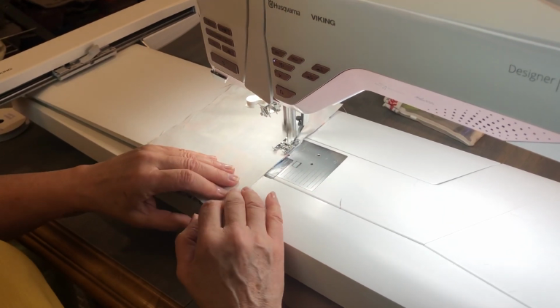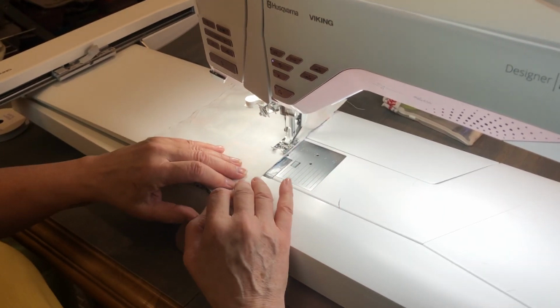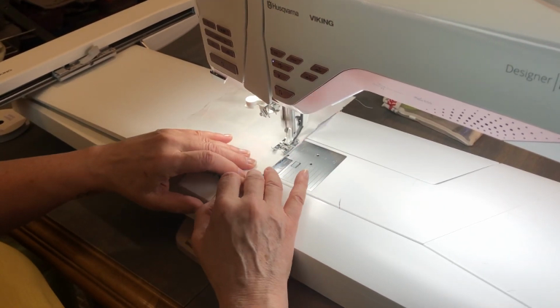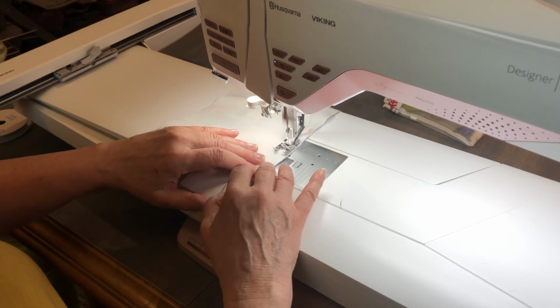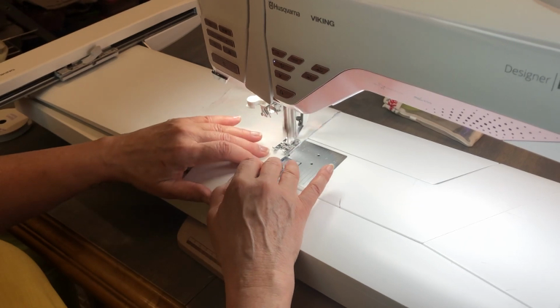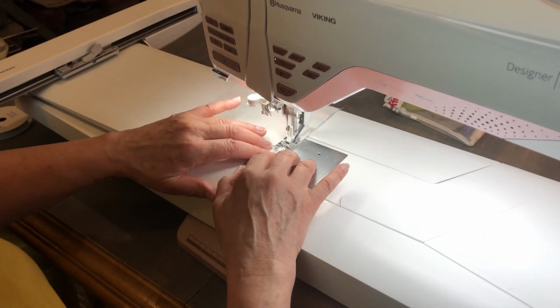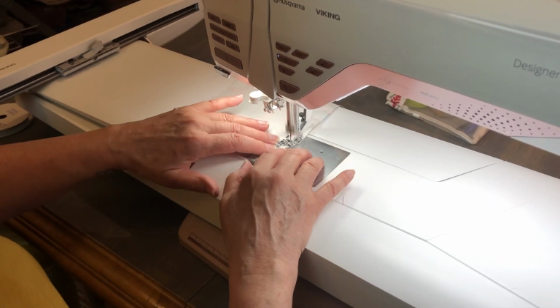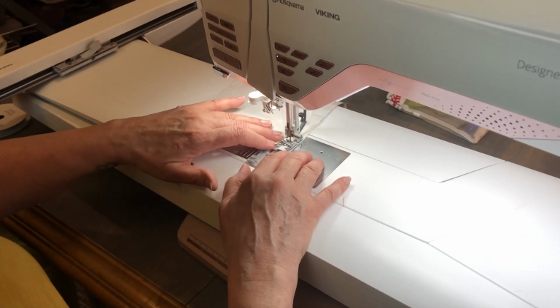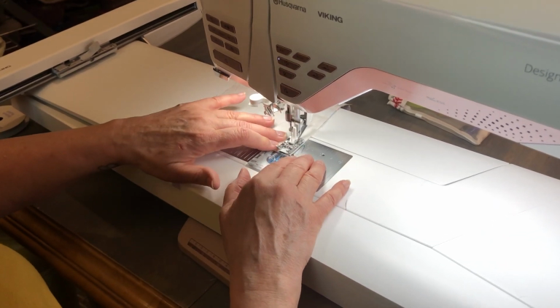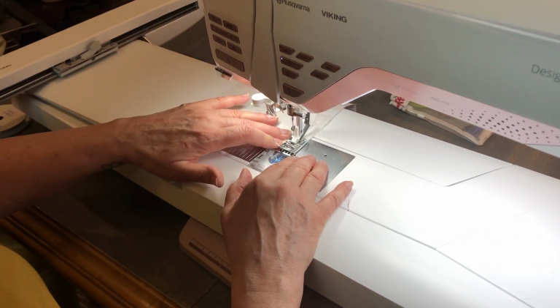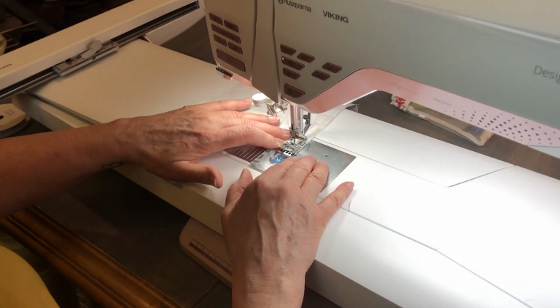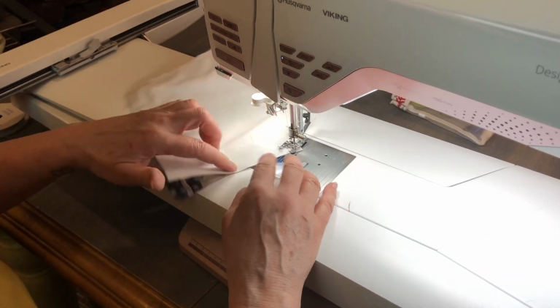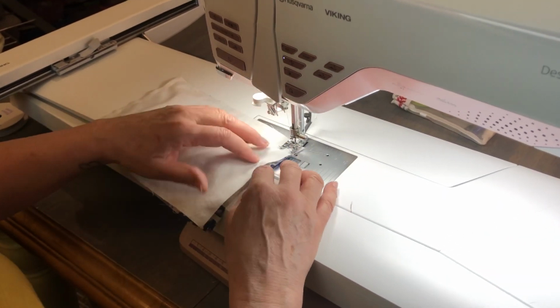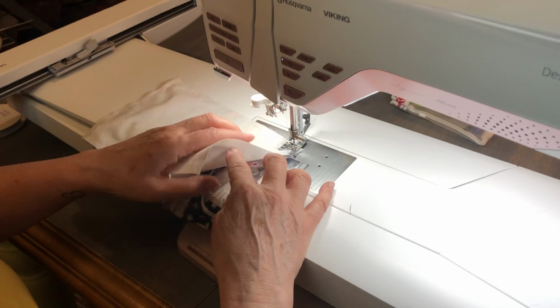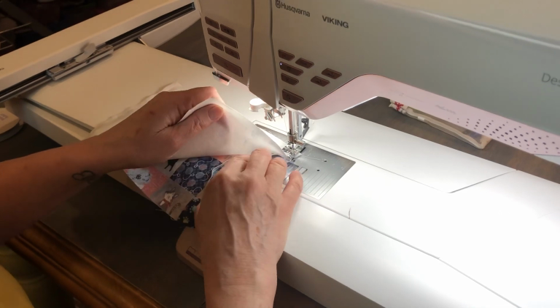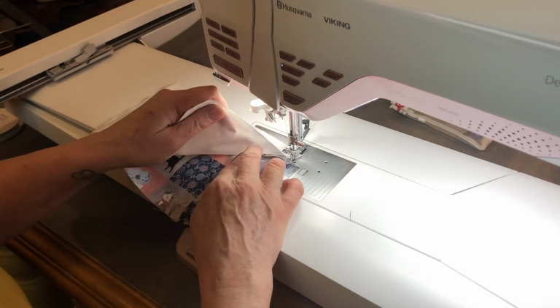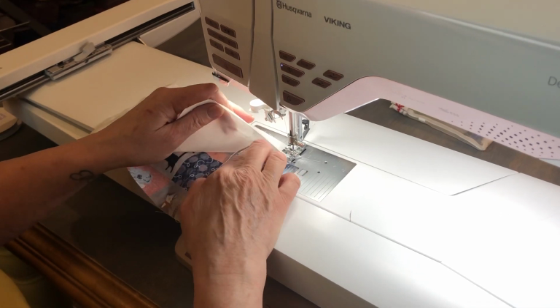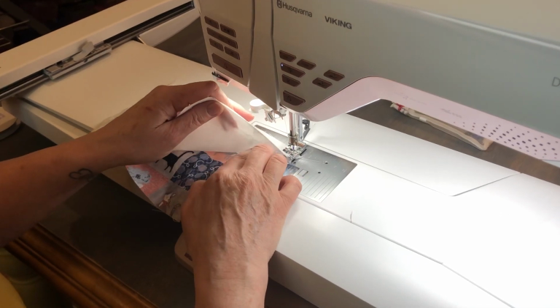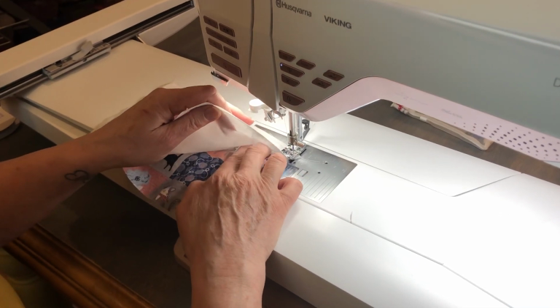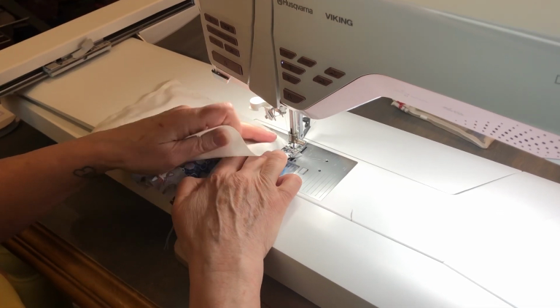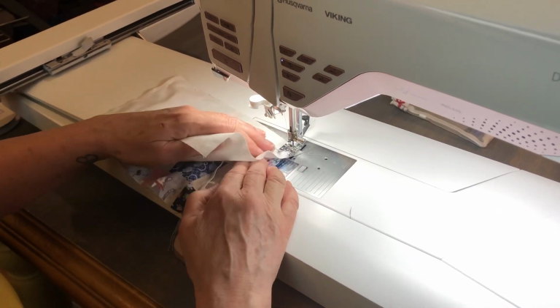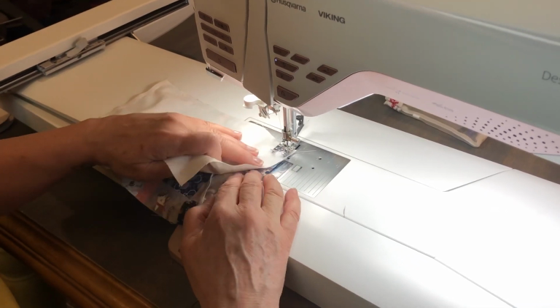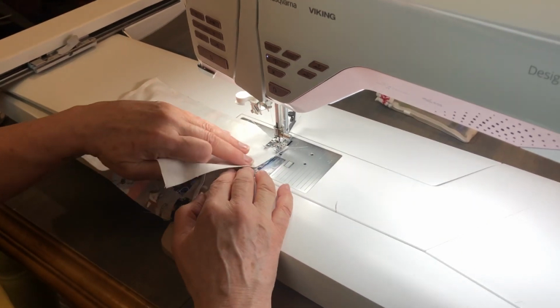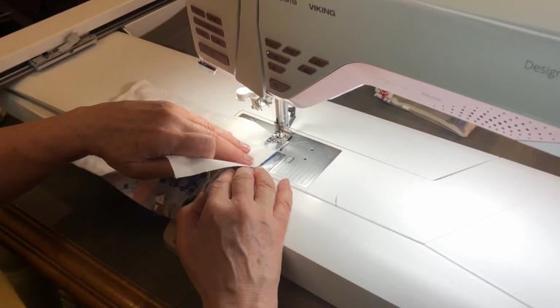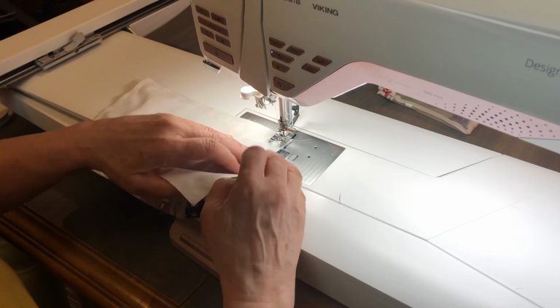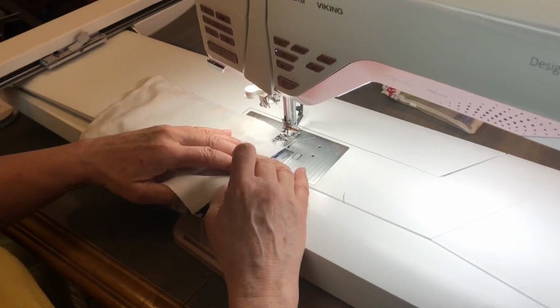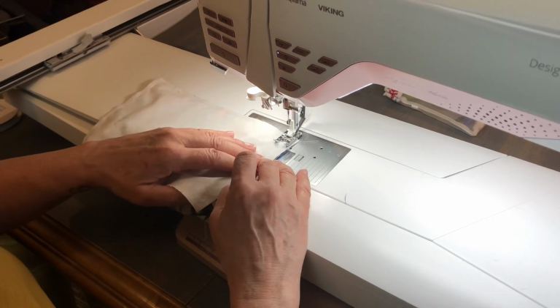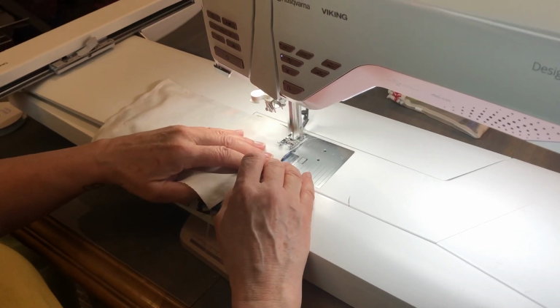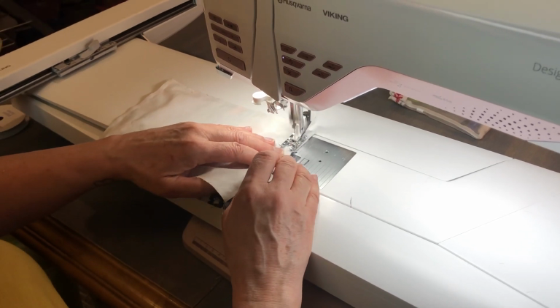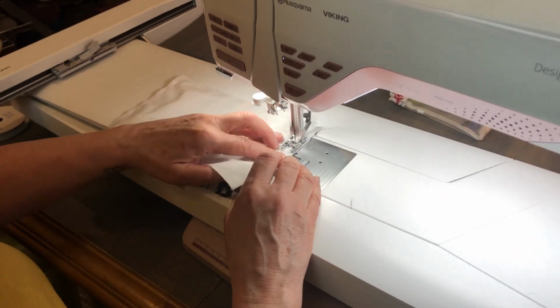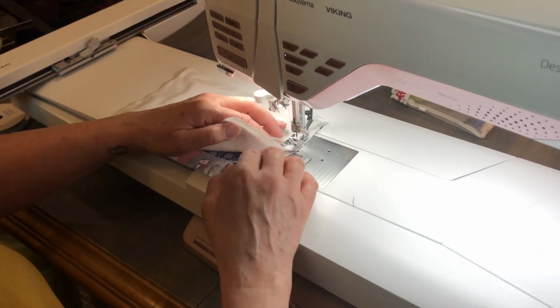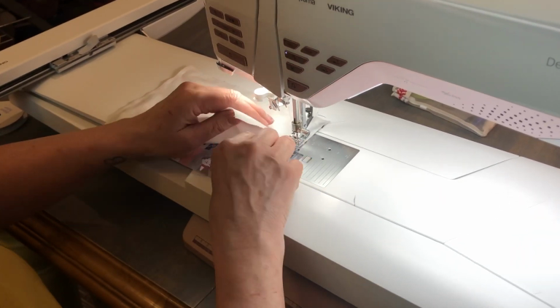You can also do this with ribbon if you don't have elastic. If you're doing ribbon you're going to need four pieces of 14-inch ribbon — quarter-inch wide ribbon.